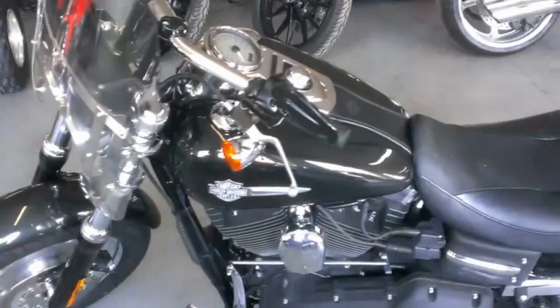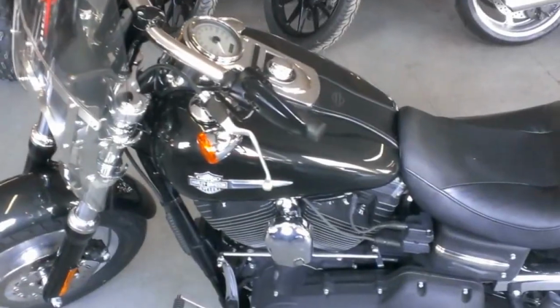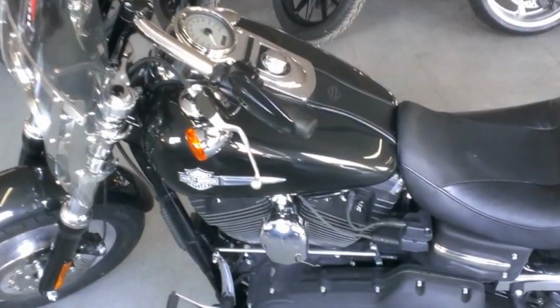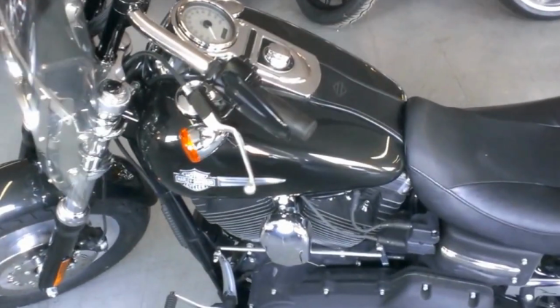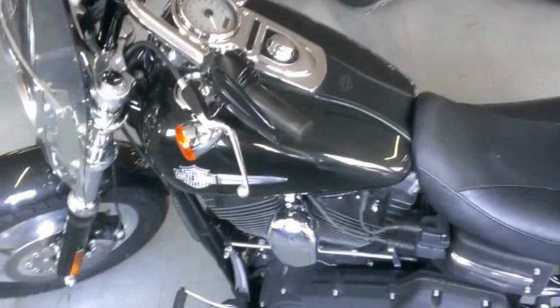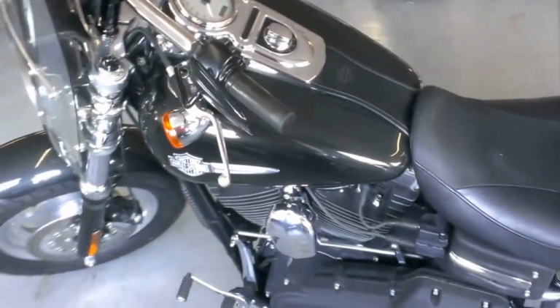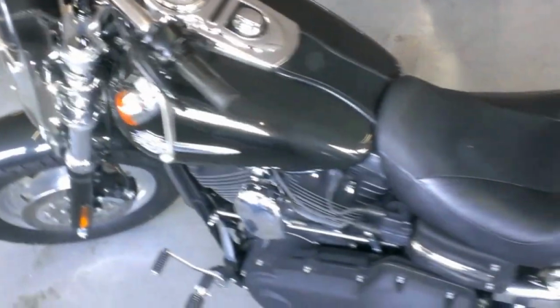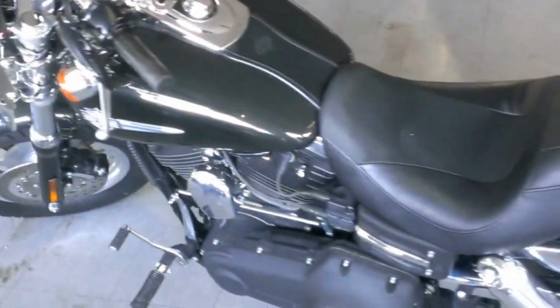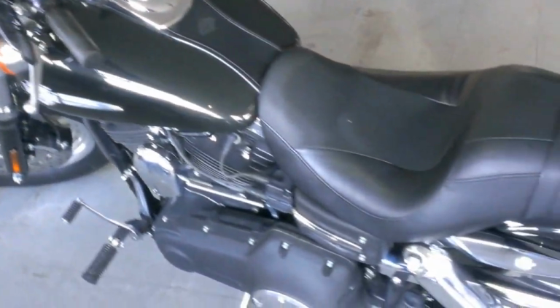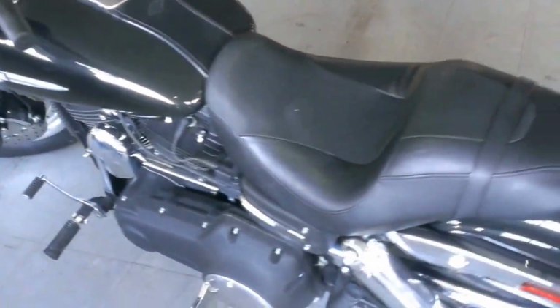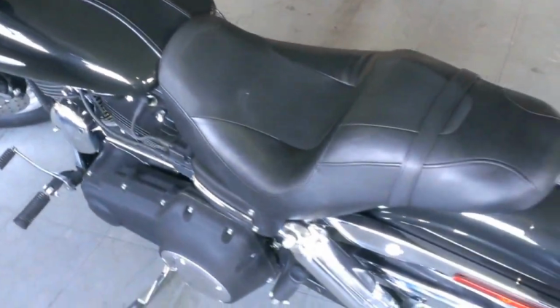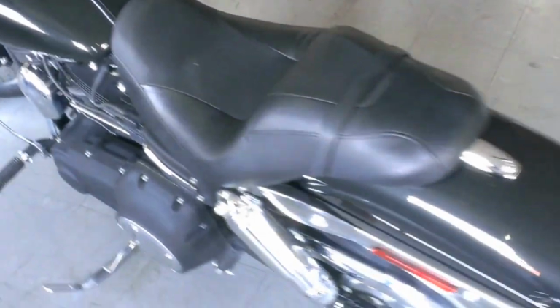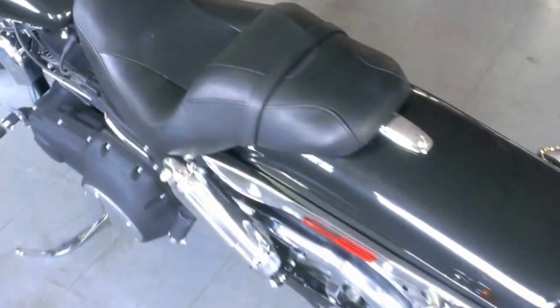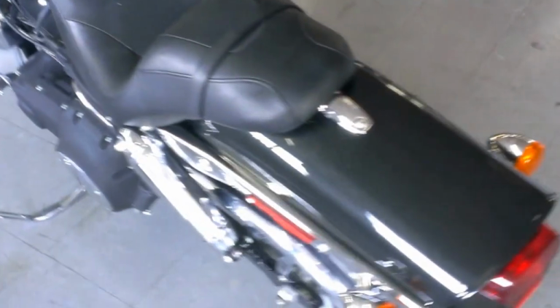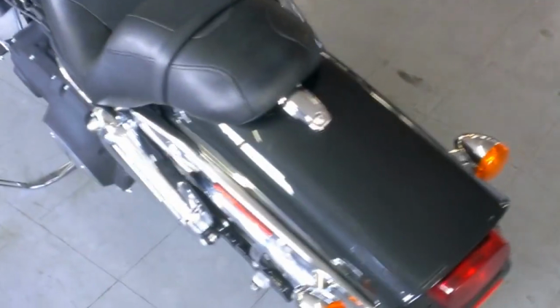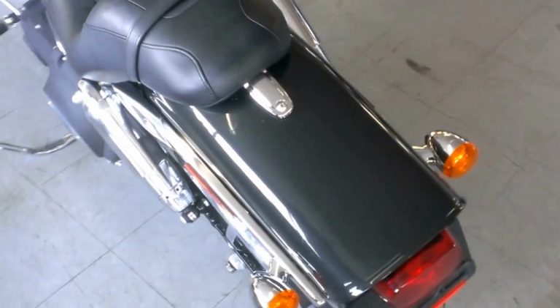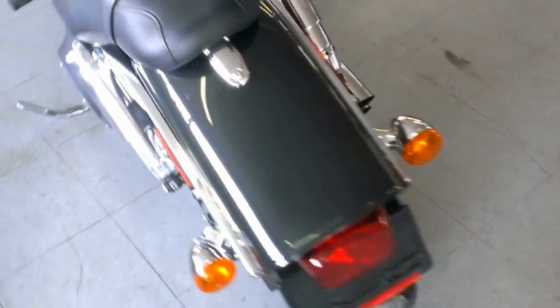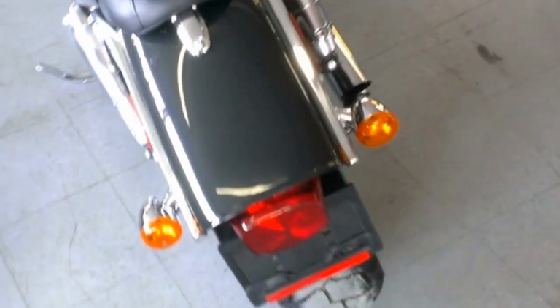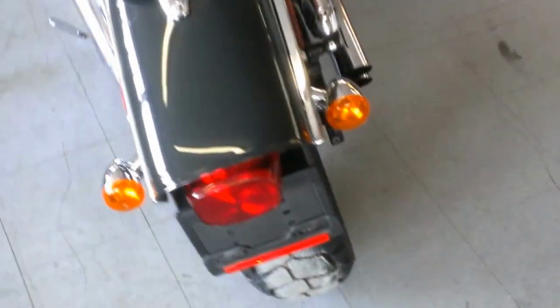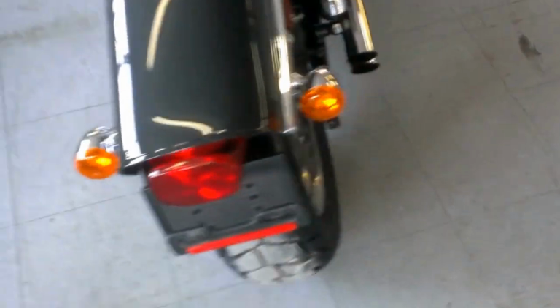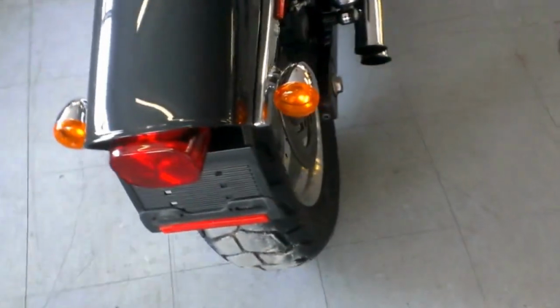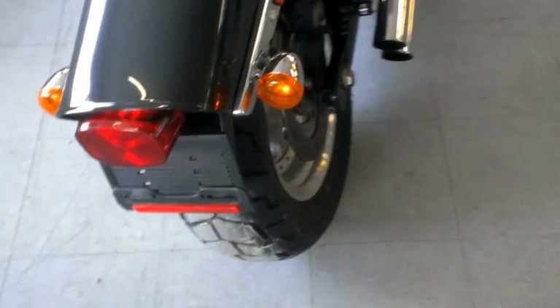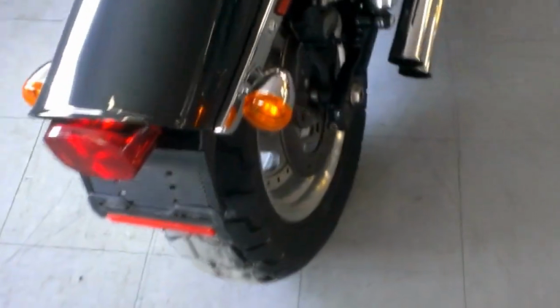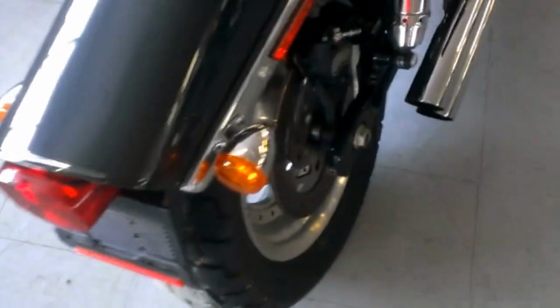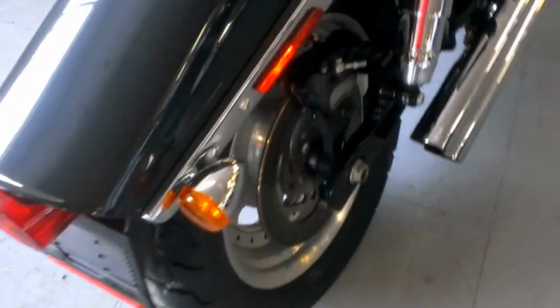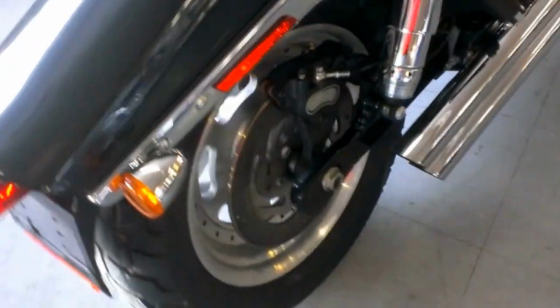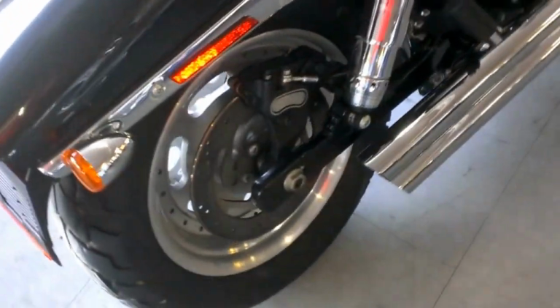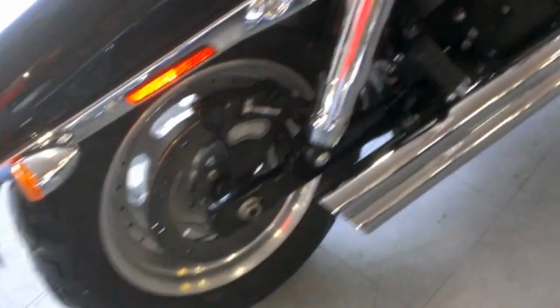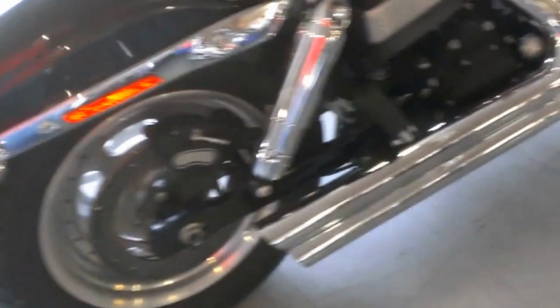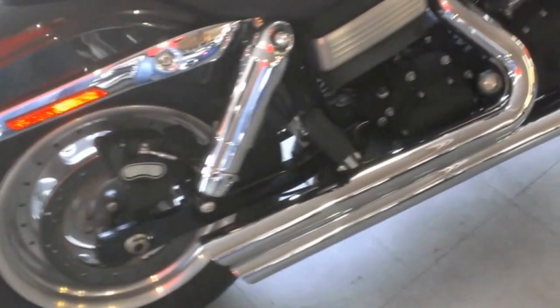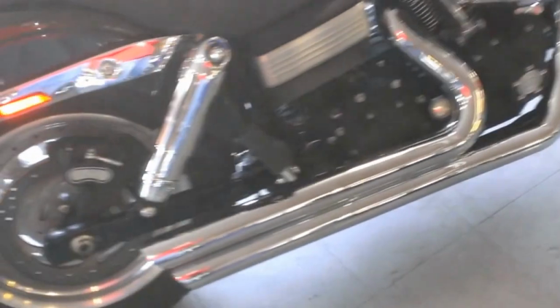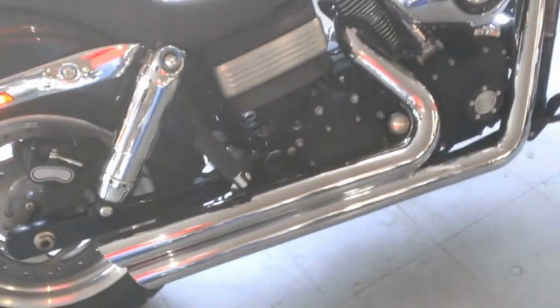We have a 2009 Harley-Davidson Dyna Fat Bob FXDF for sale with only 7,757 miles. This Fat Bob looks just like new.